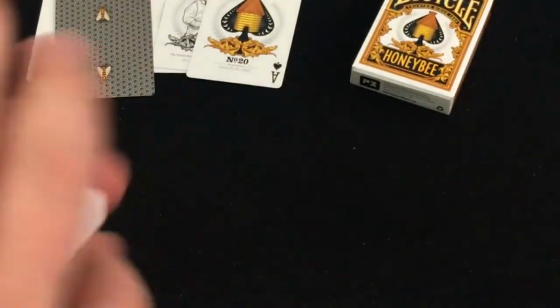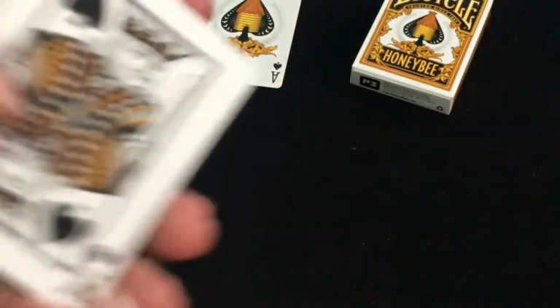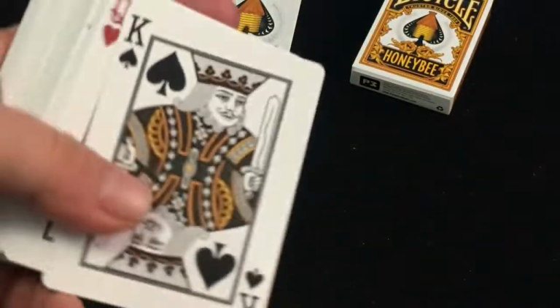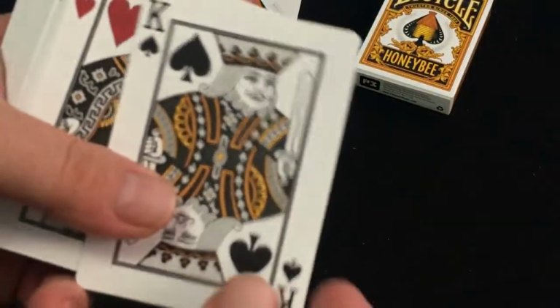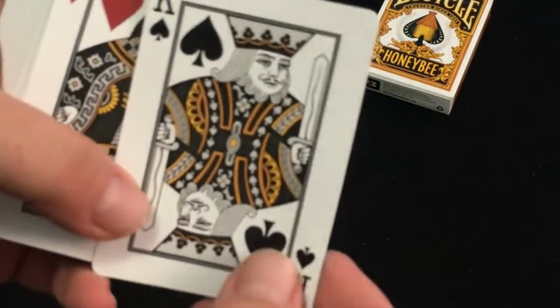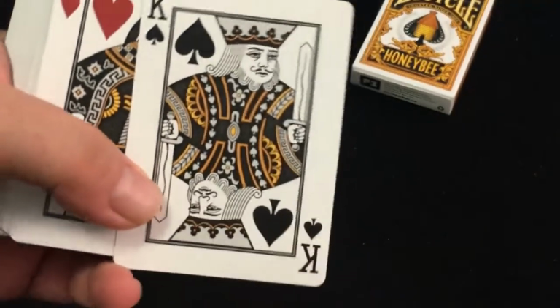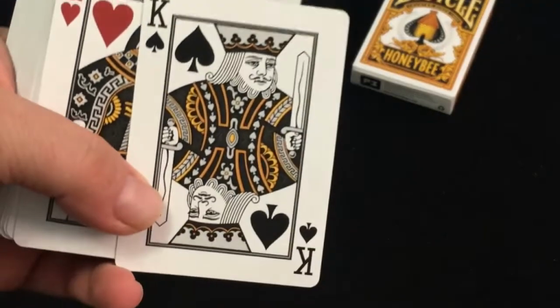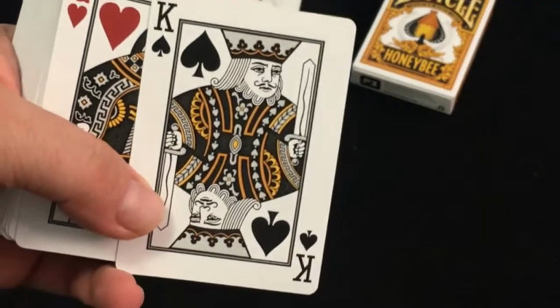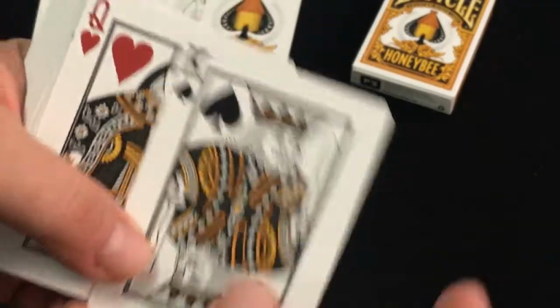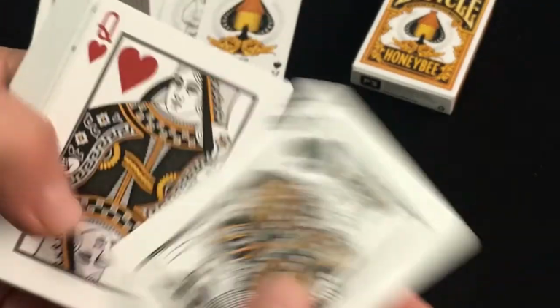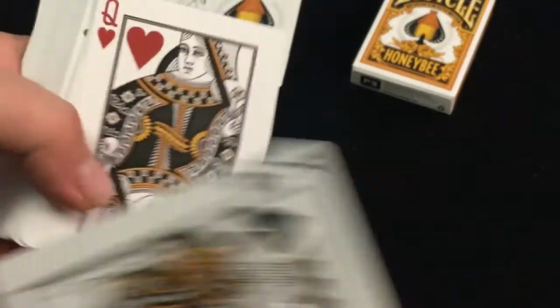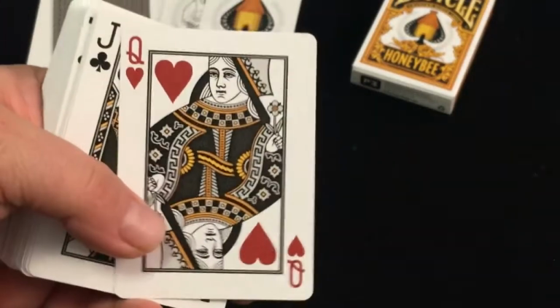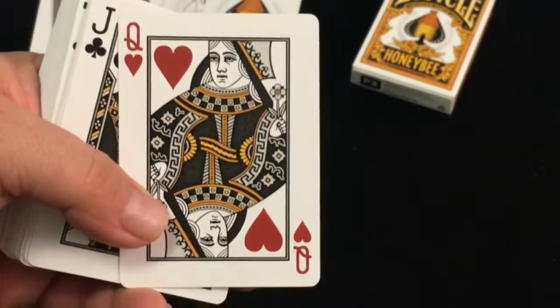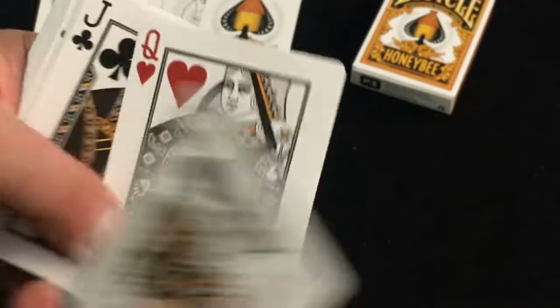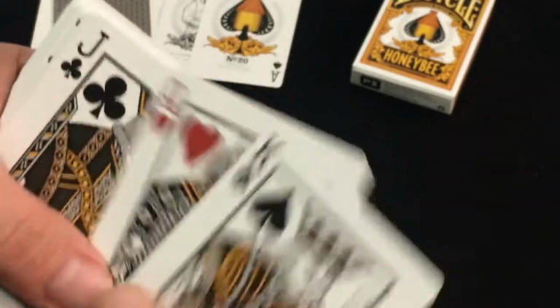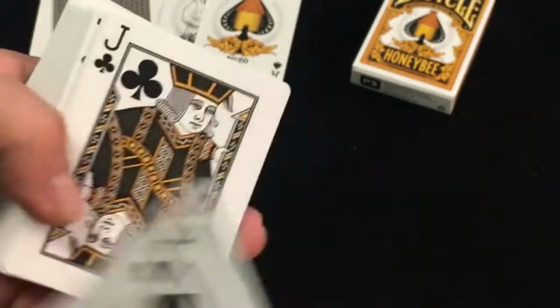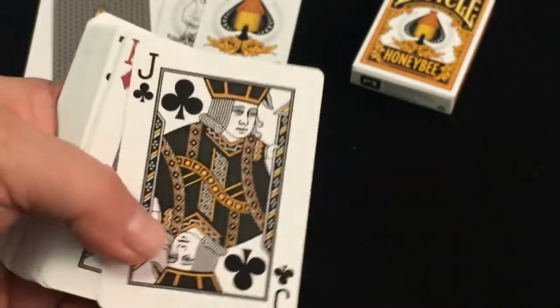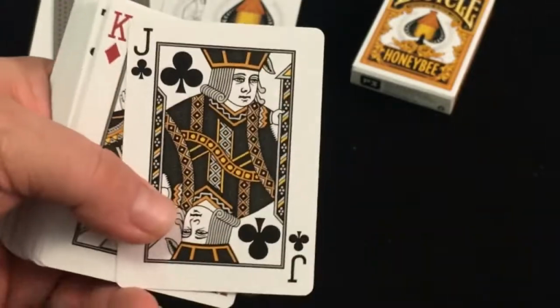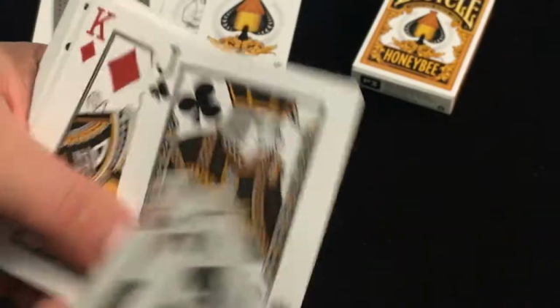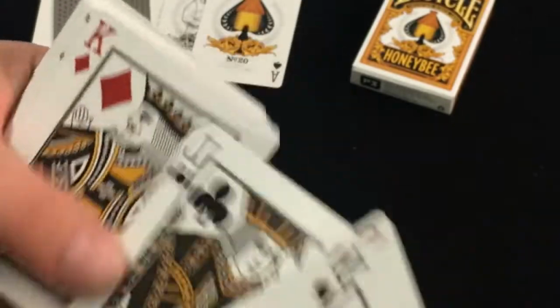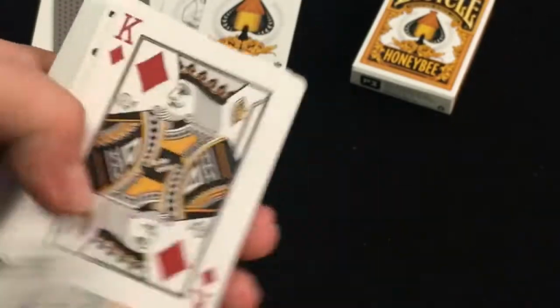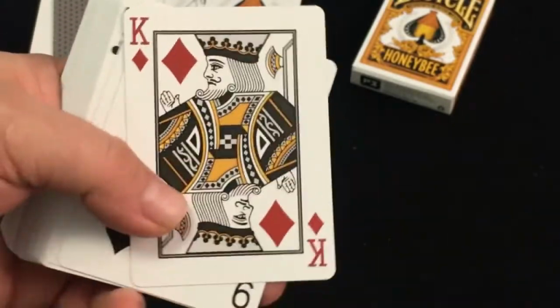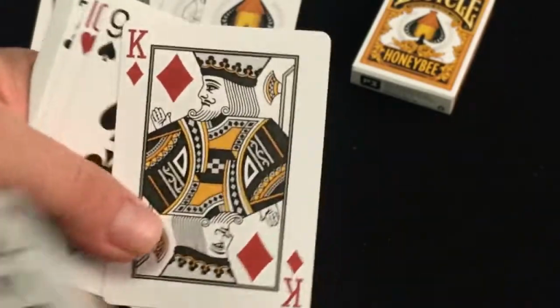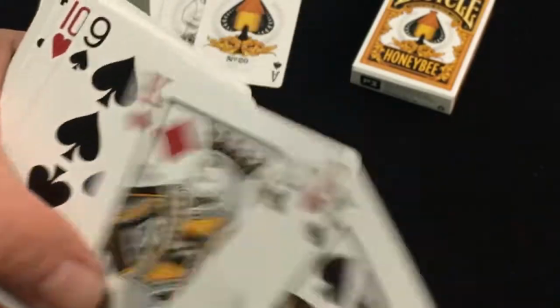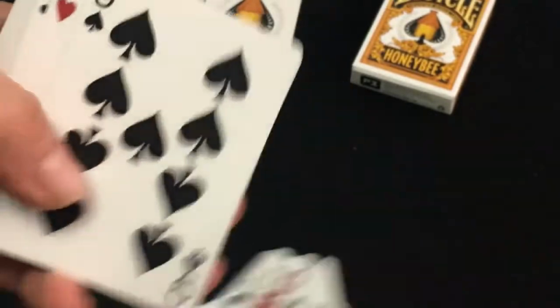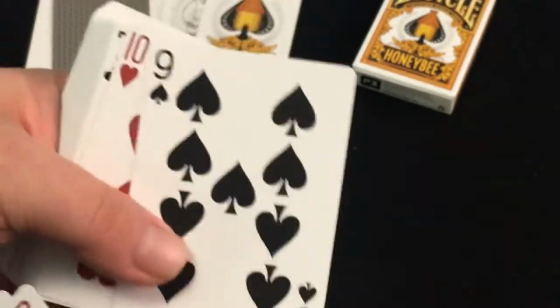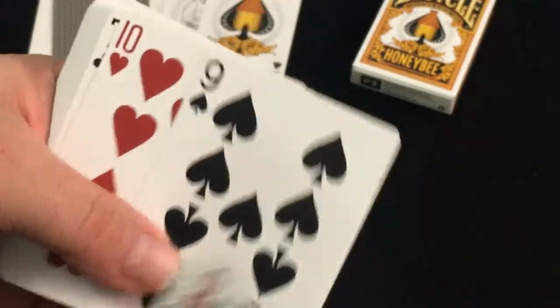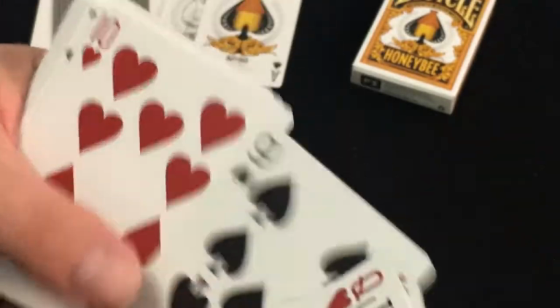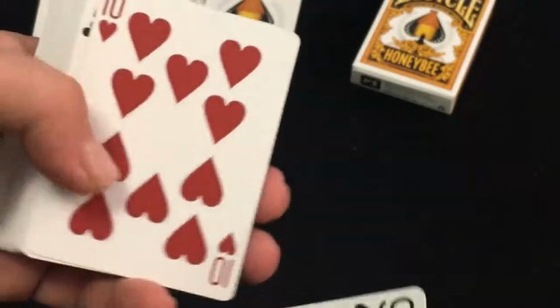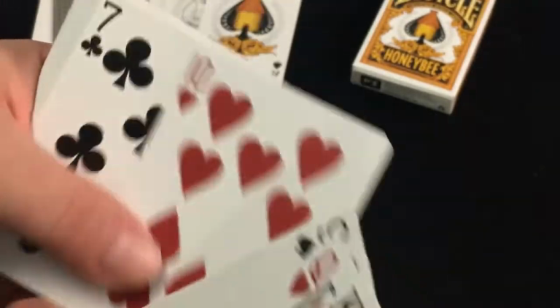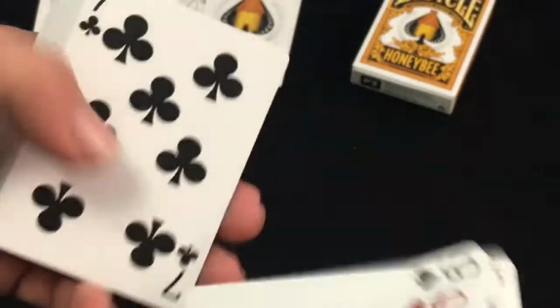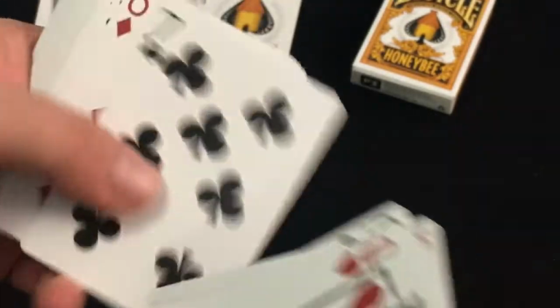The court cards are basically standard with a color scheme of black and yellow, but standard outside of that. As are the number cards.